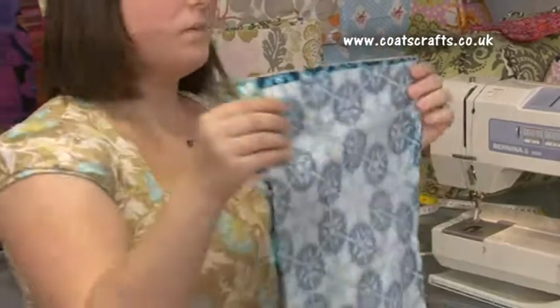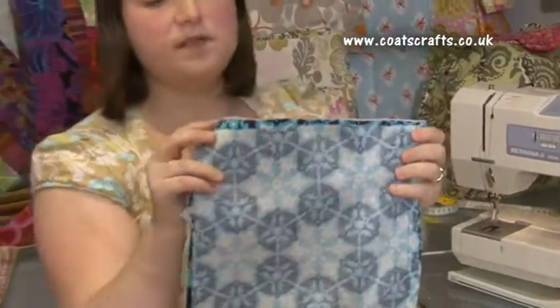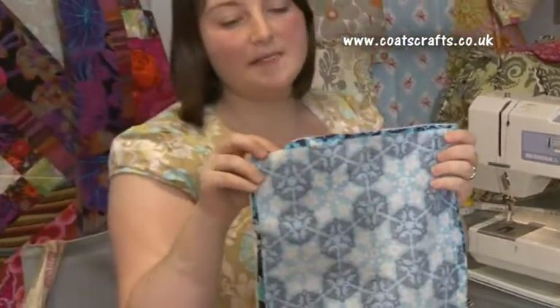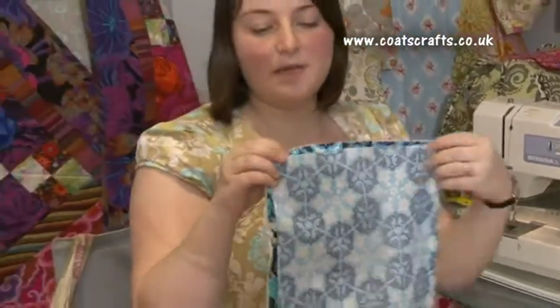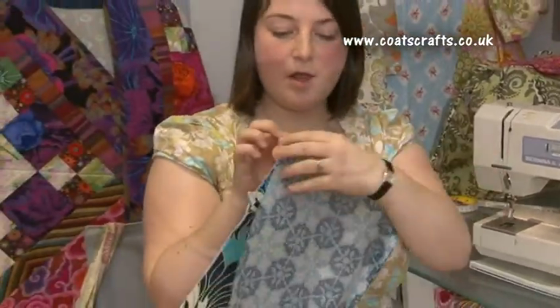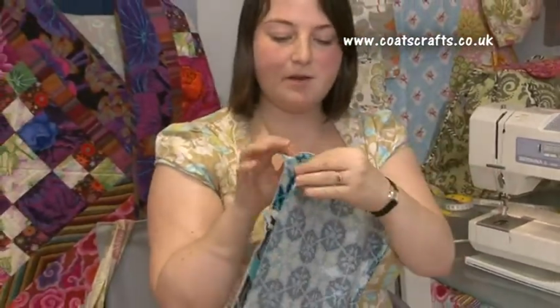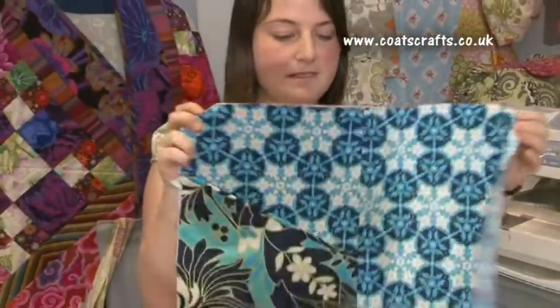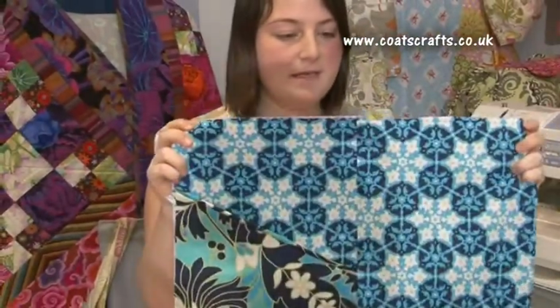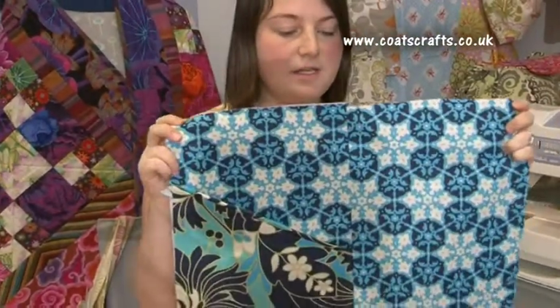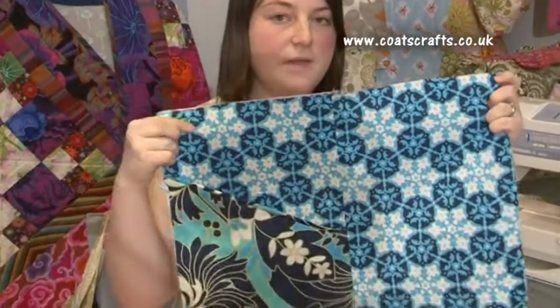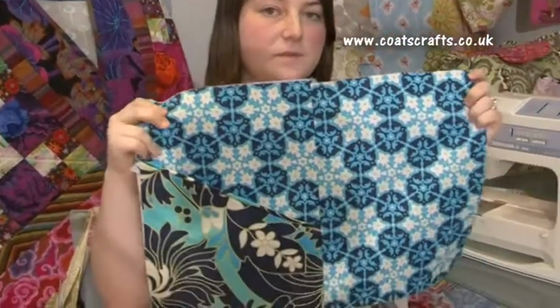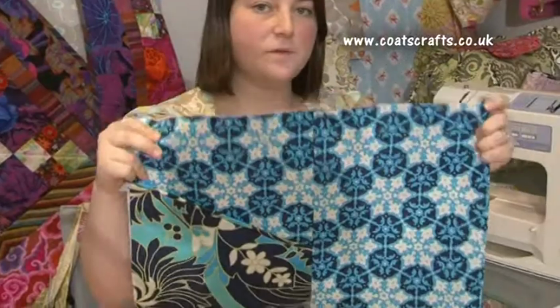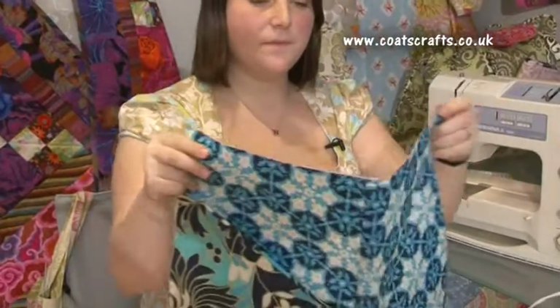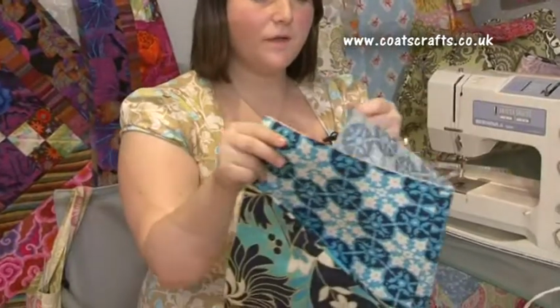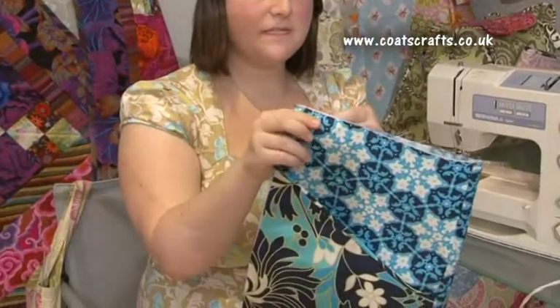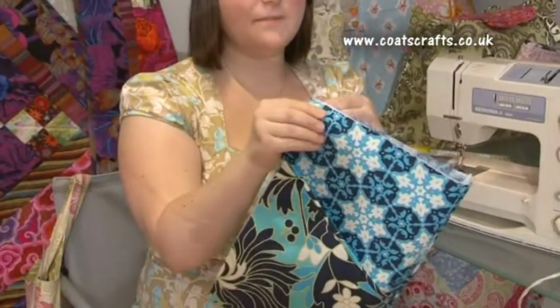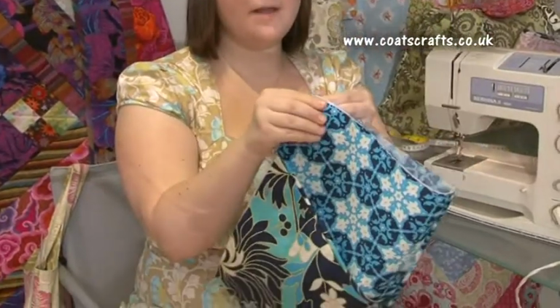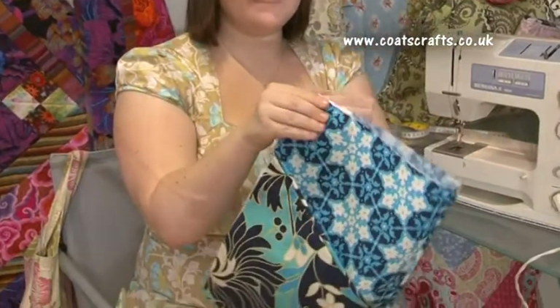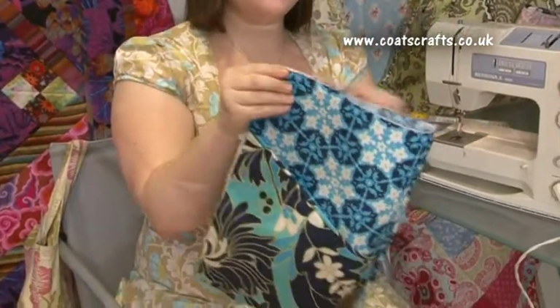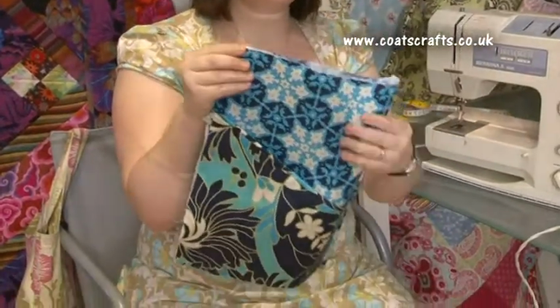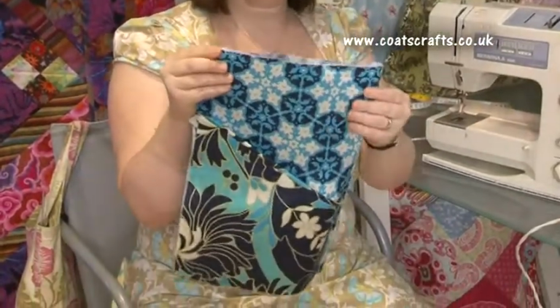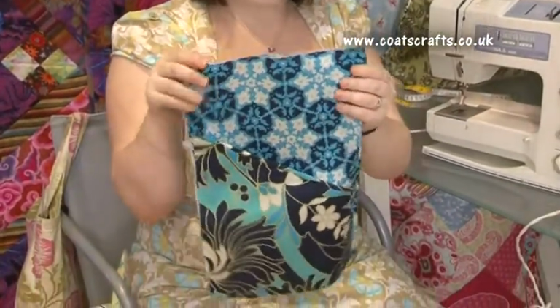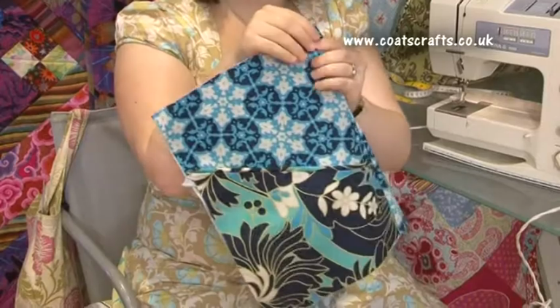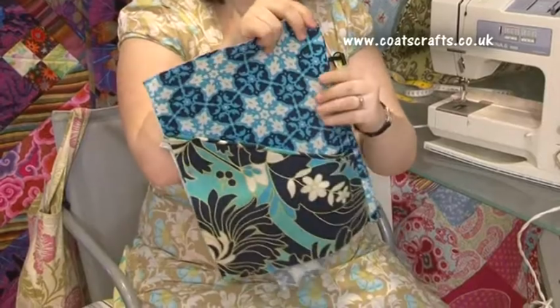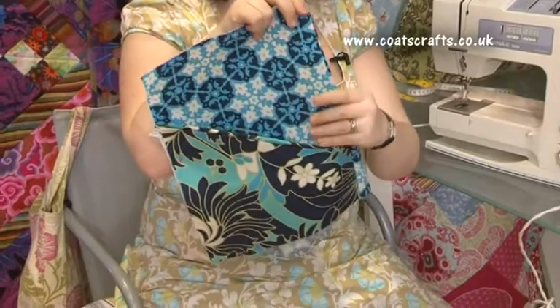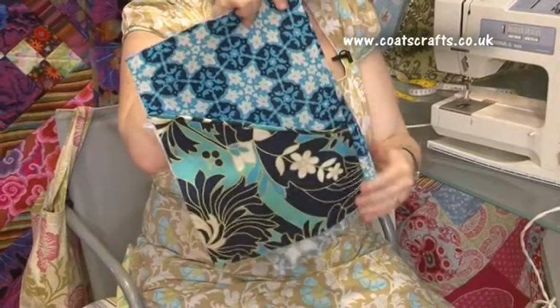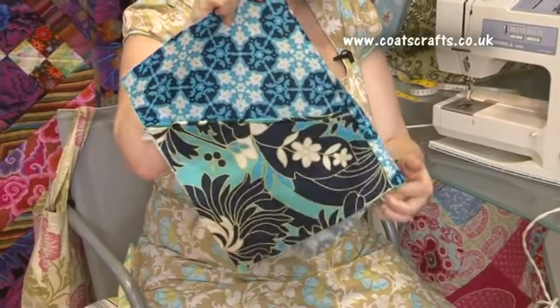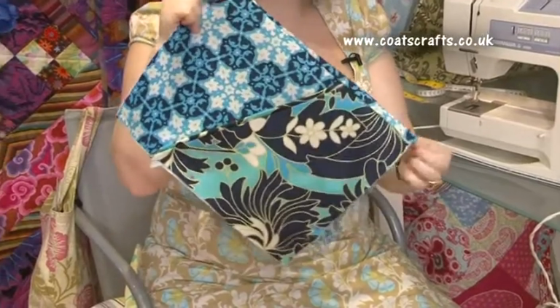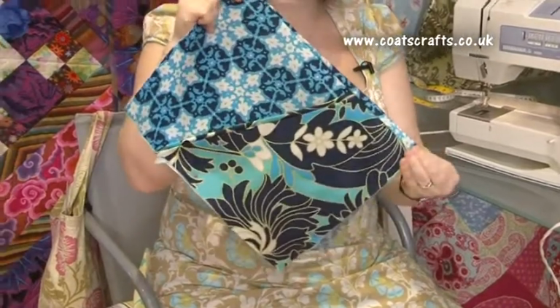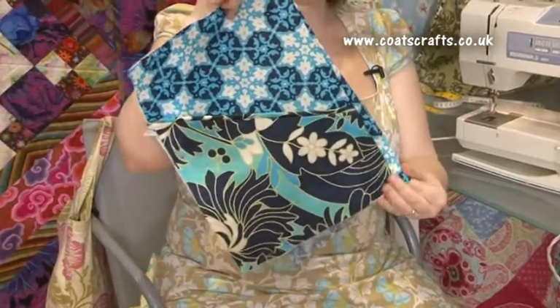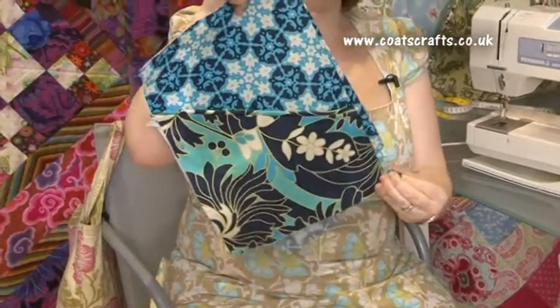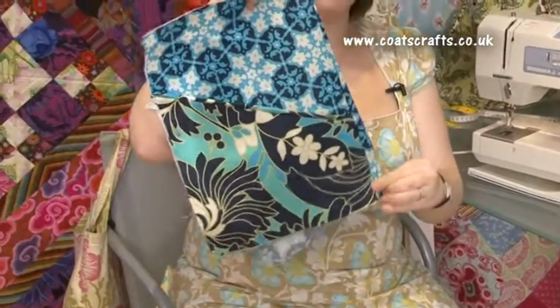Once you have sewn this seam, you can now open out your pieces and you should be able to fold the non-interfaced piece behind the interfaced piece, and then you want to iron flat to give yourself a really lovely seam down the right hand side.